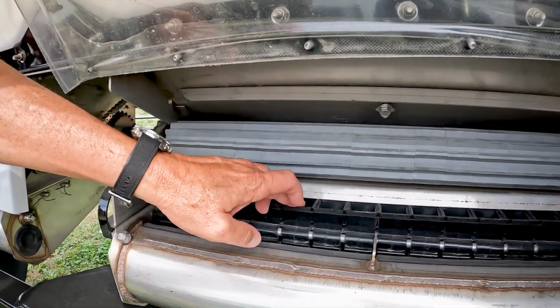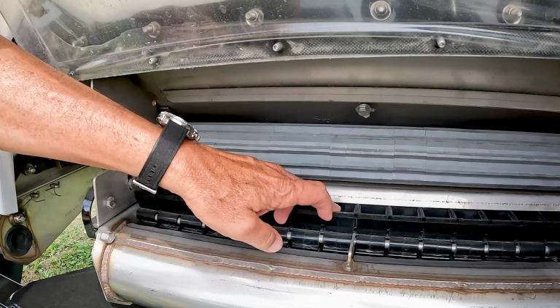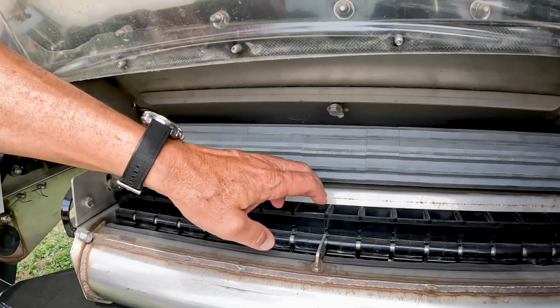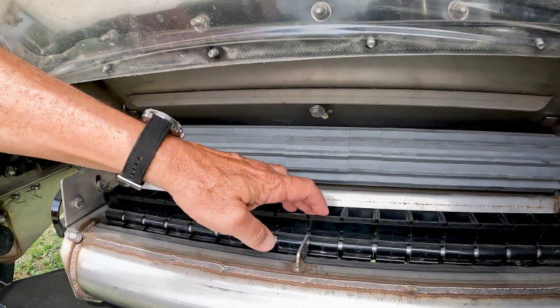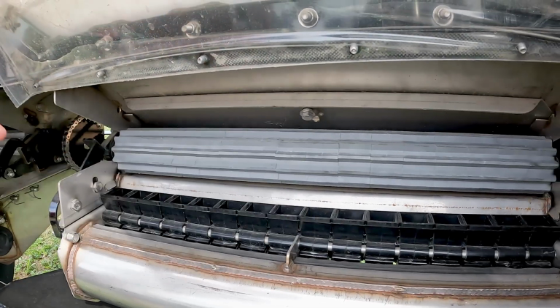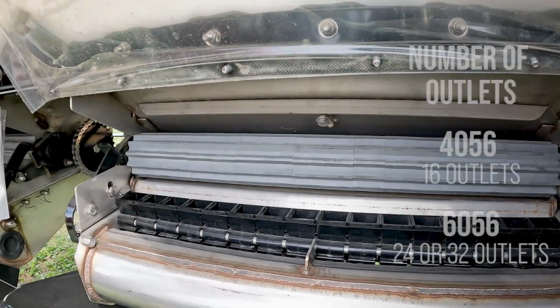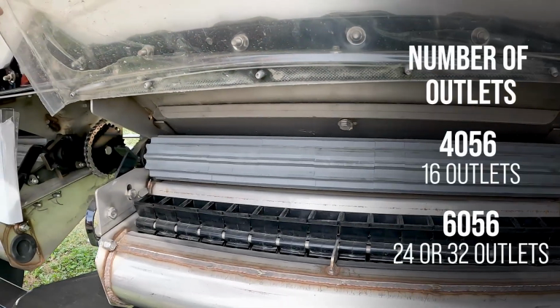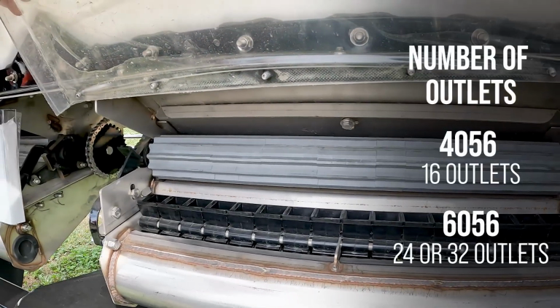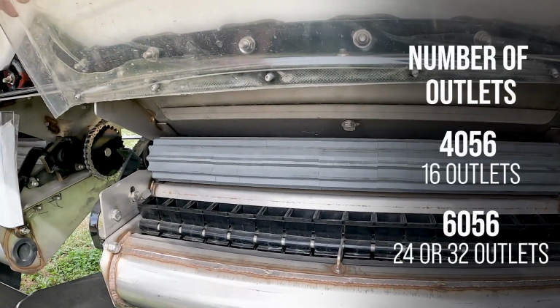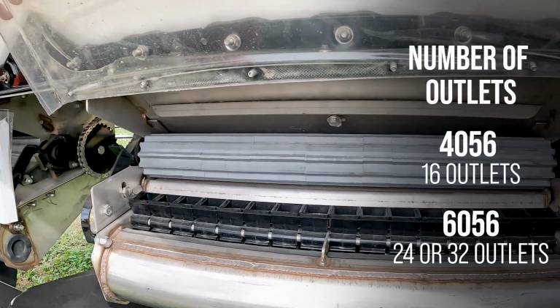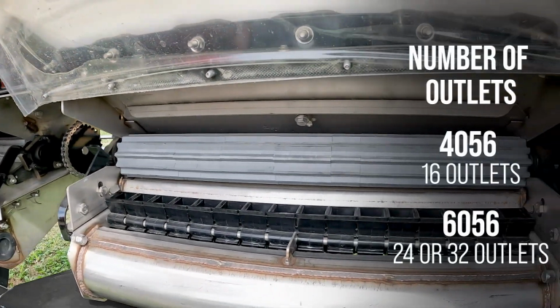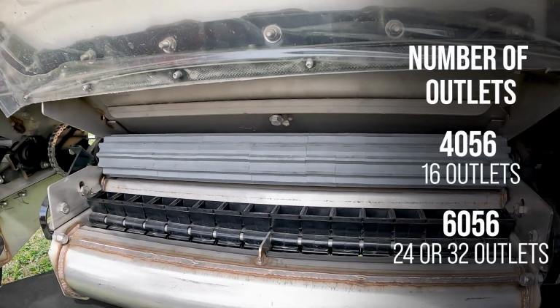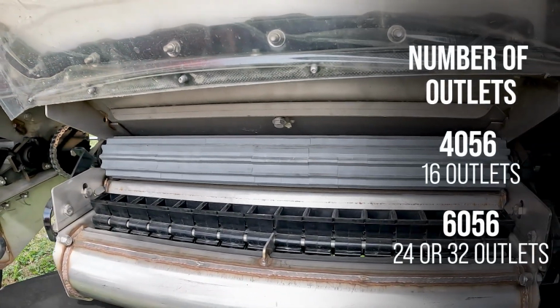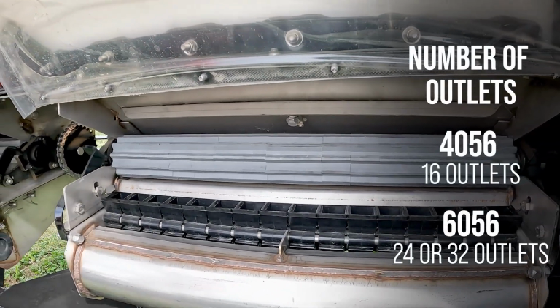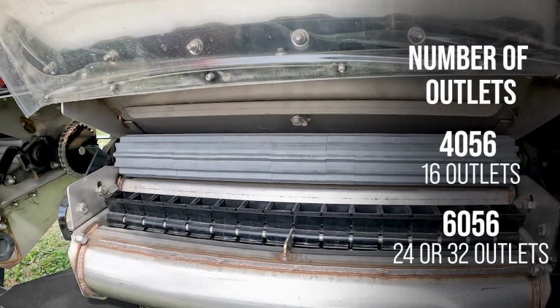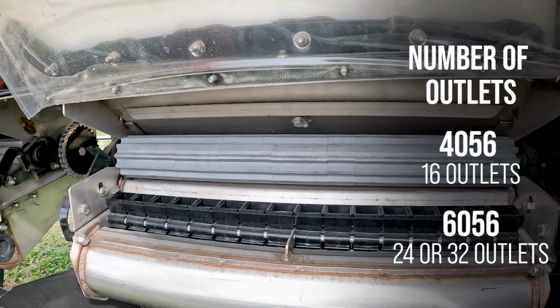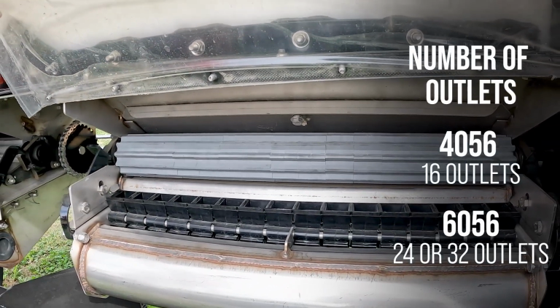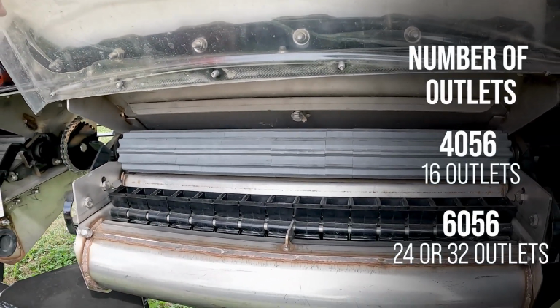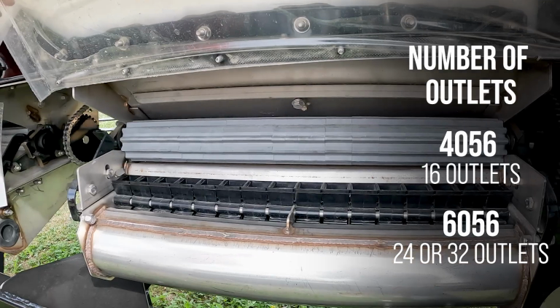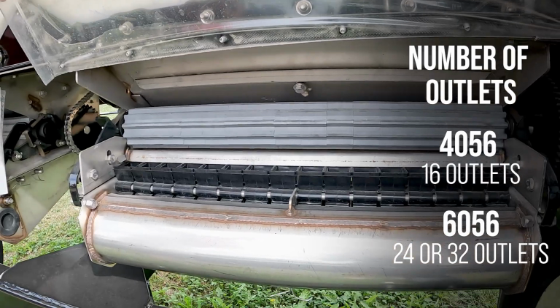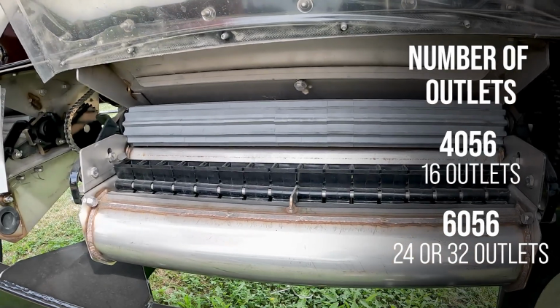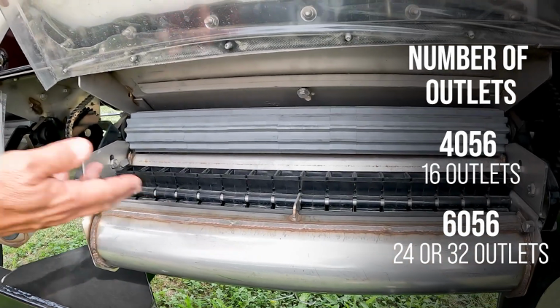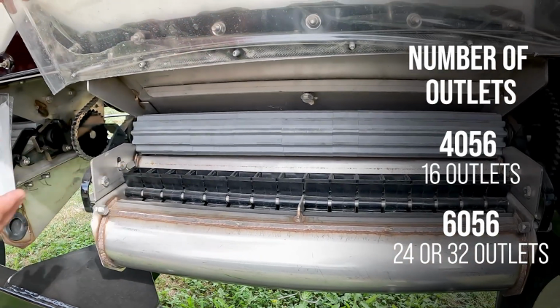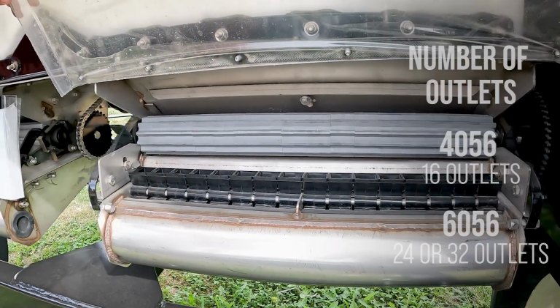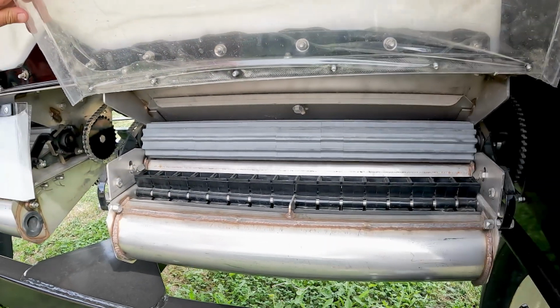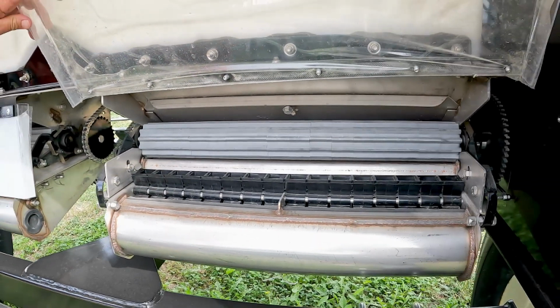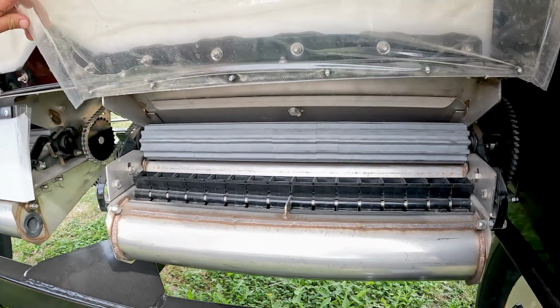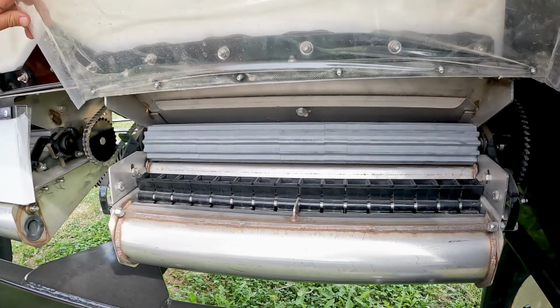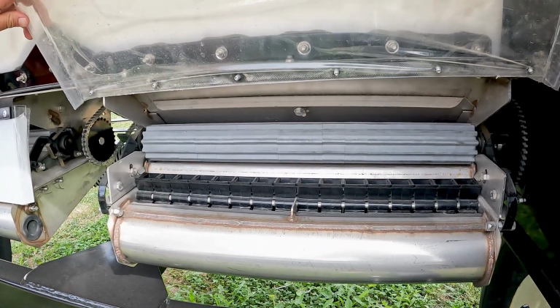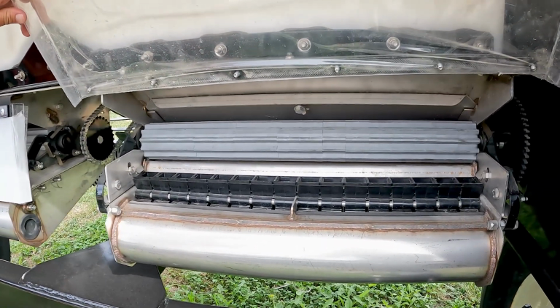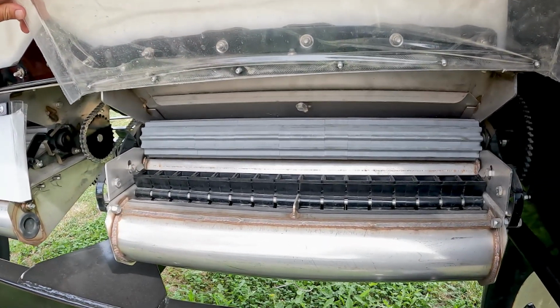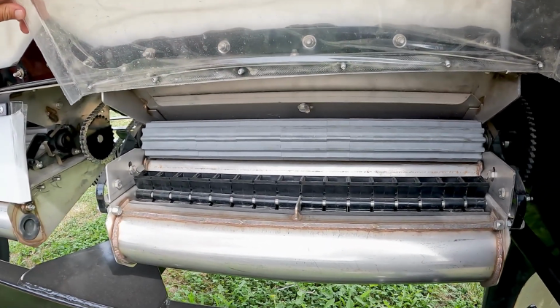Each one of these is equal to an outlet — that's the number of outlets that it has. Those outlets terminate on the other side and hoses are run.